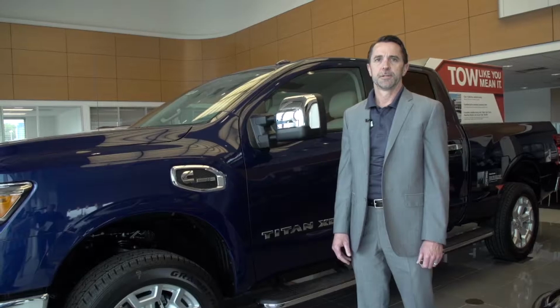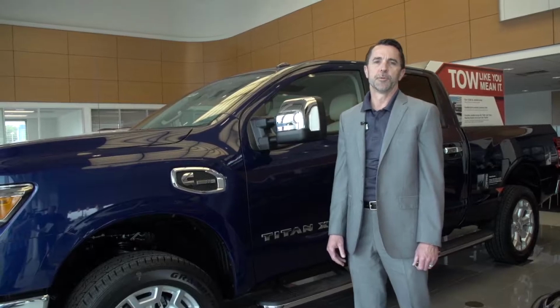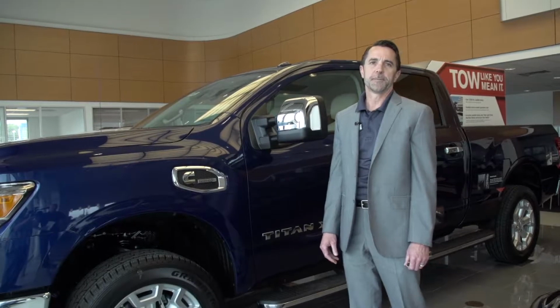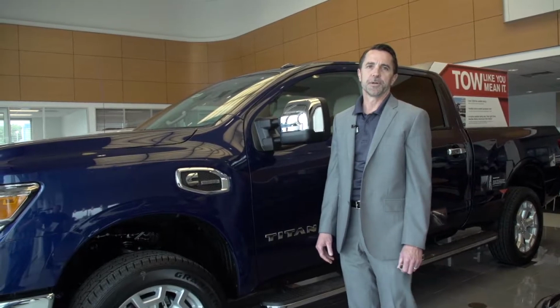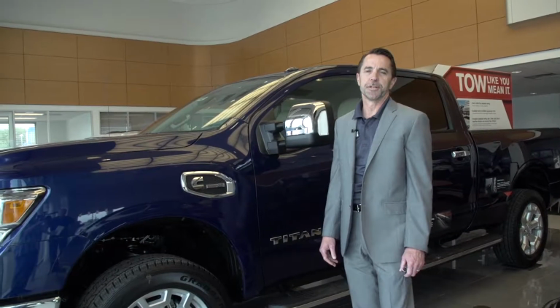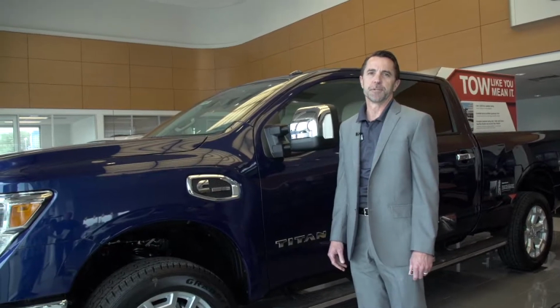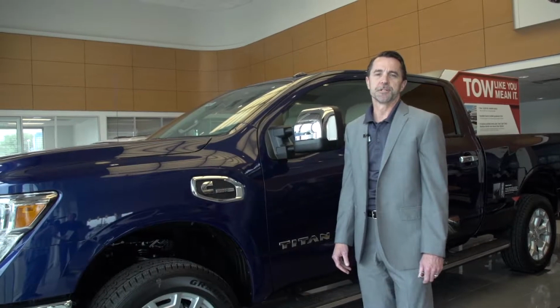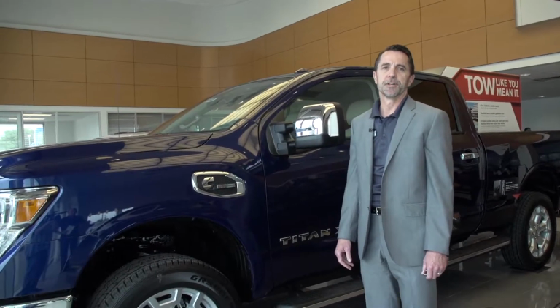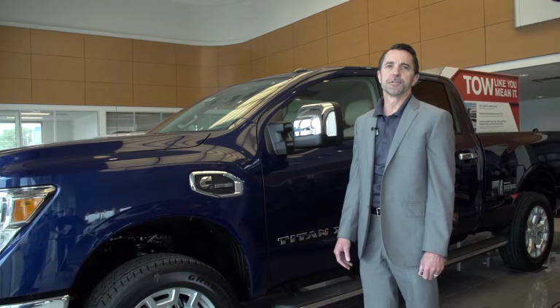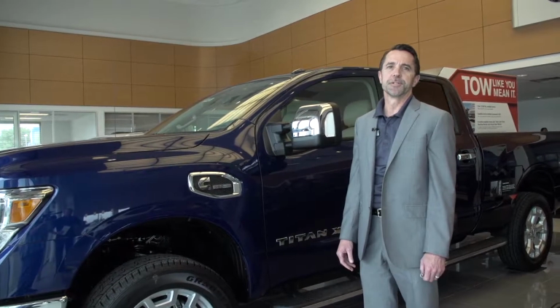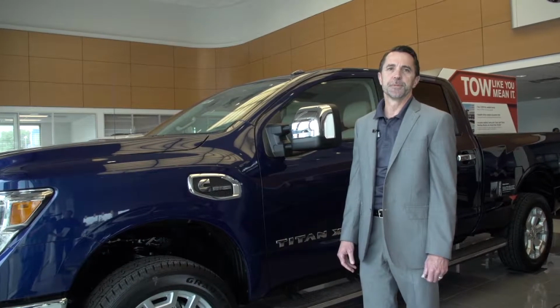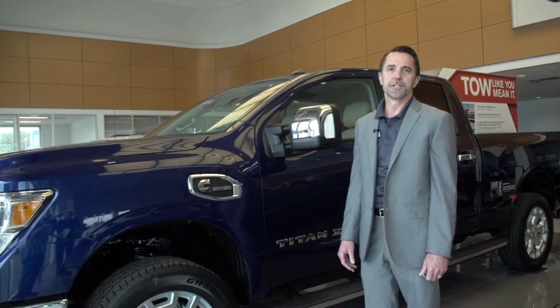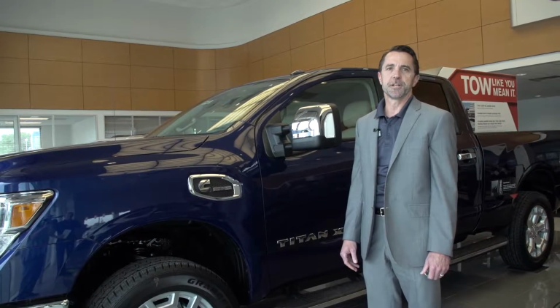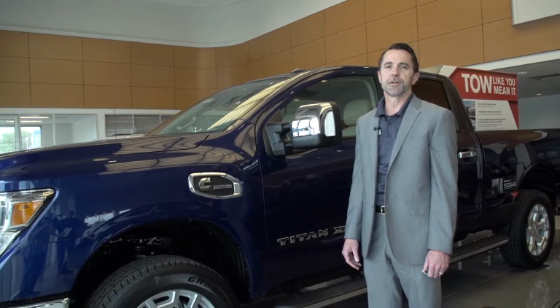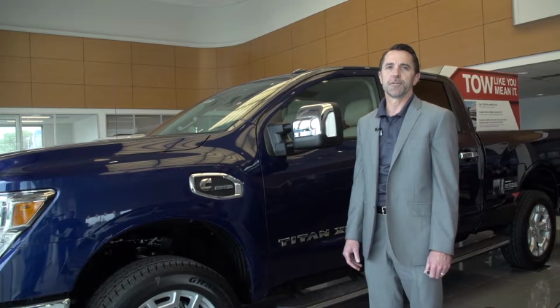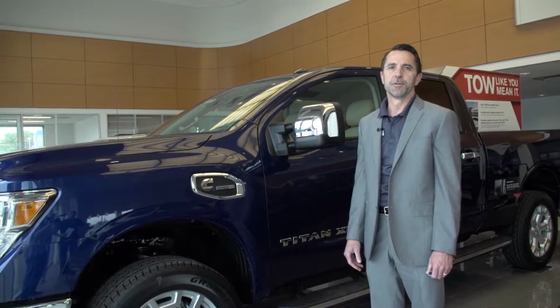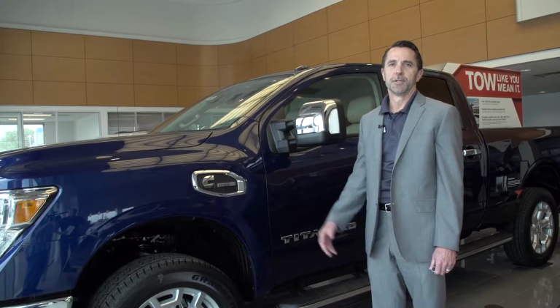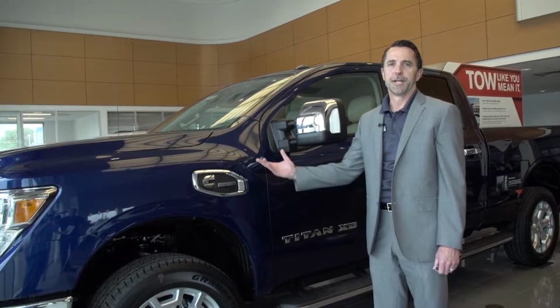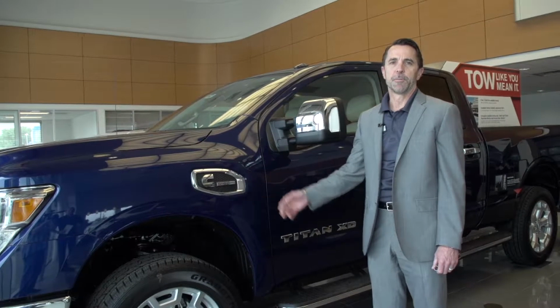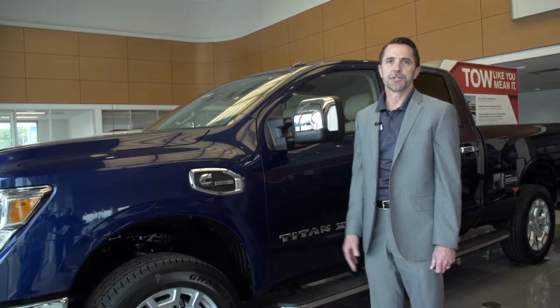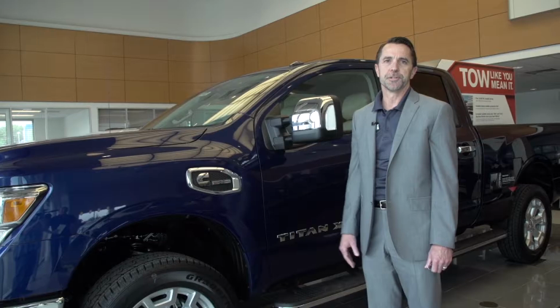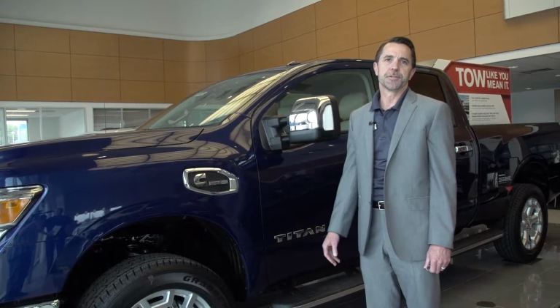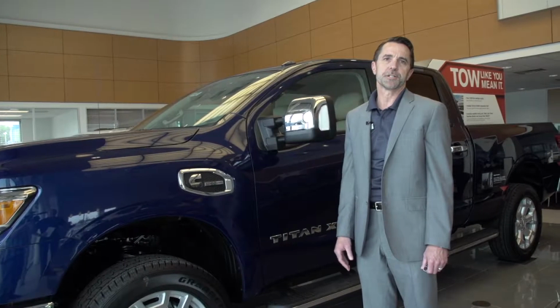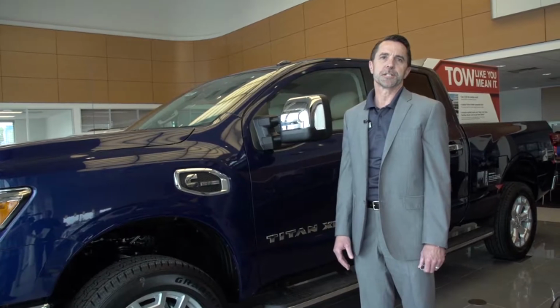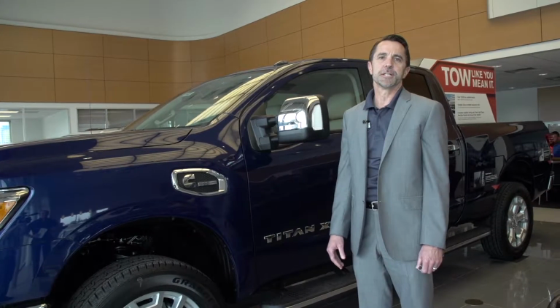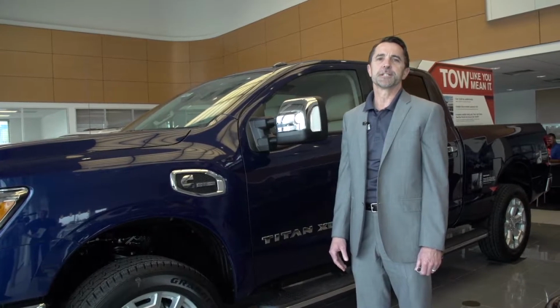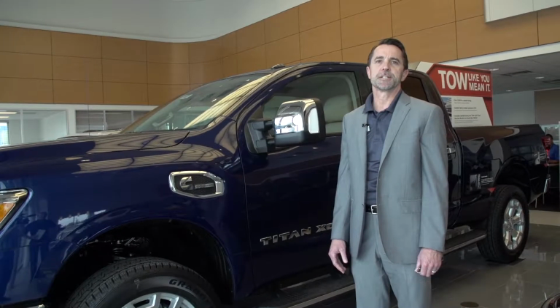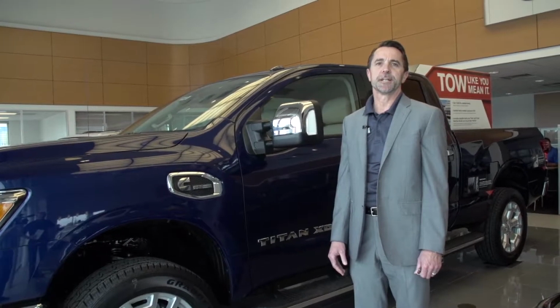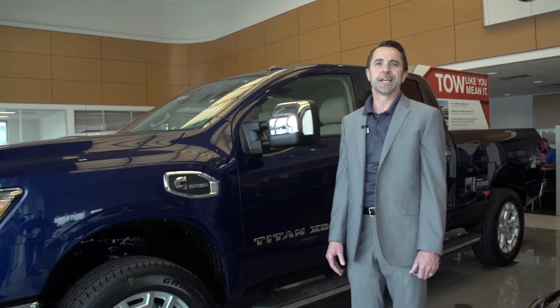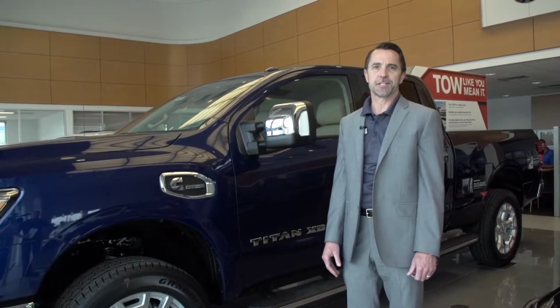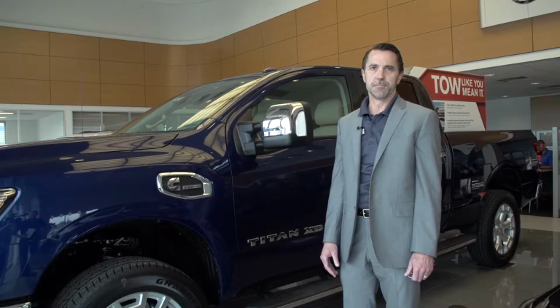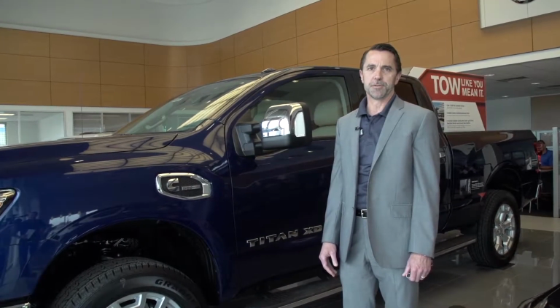Hello, my name is Mark Eaton. I'm the sales director at Streeter-Smith Nissan here in Conroe, and I want to show you the 2016 Nissan Titan XD model.